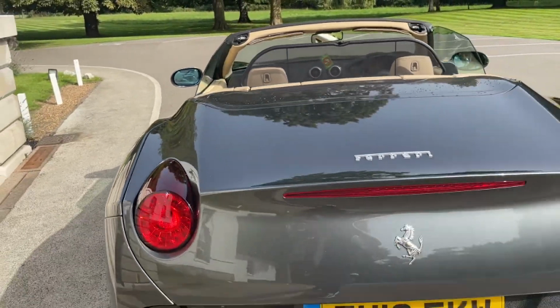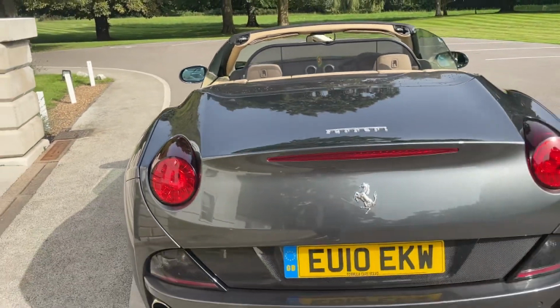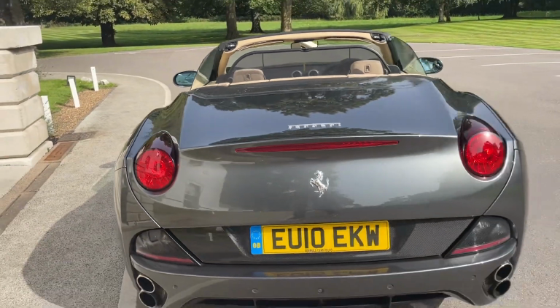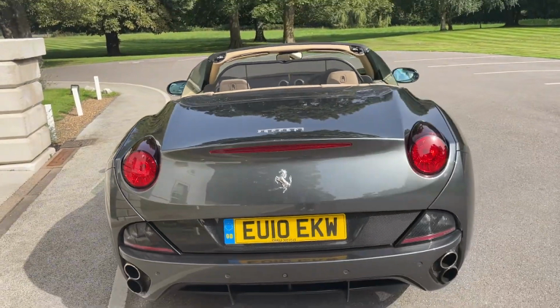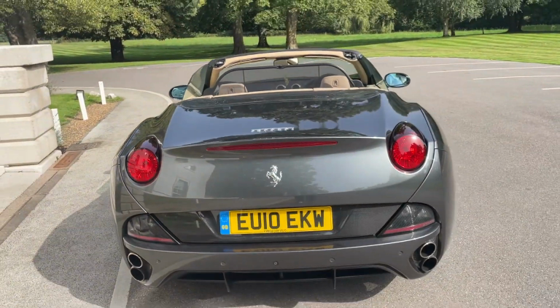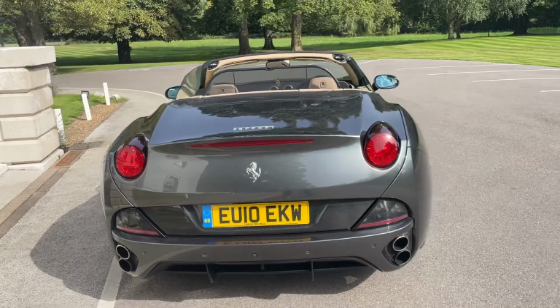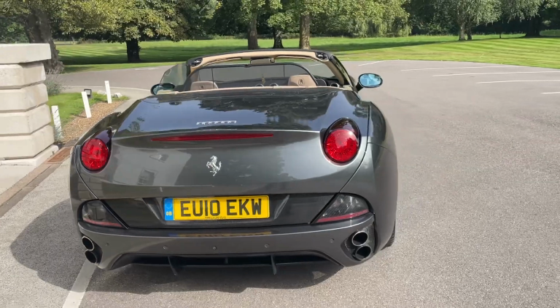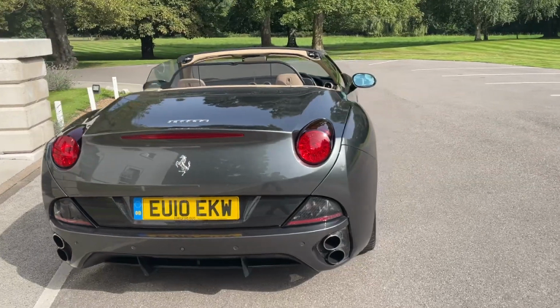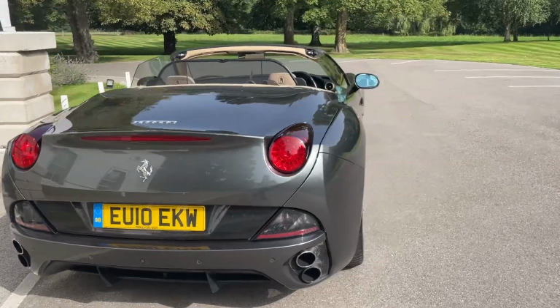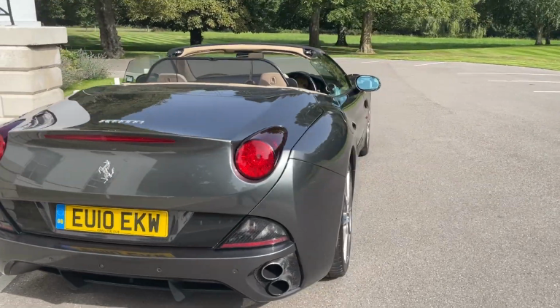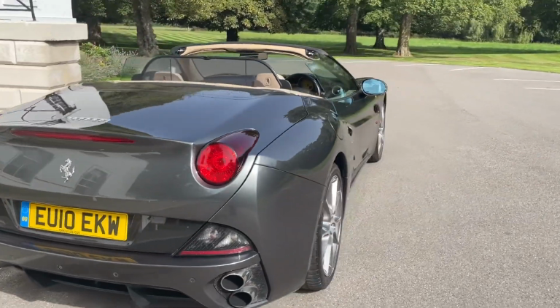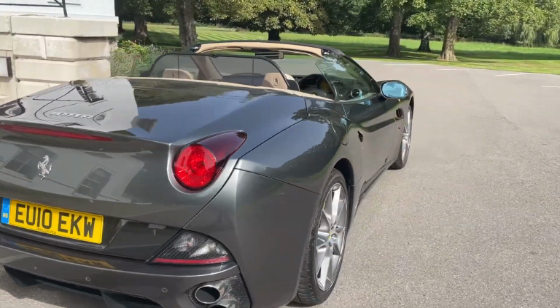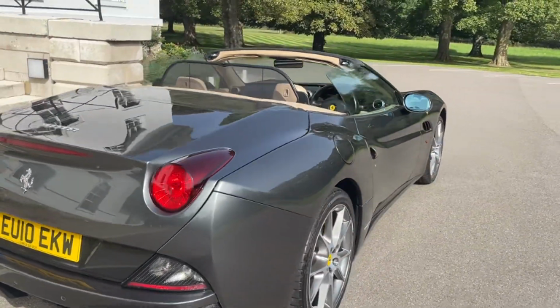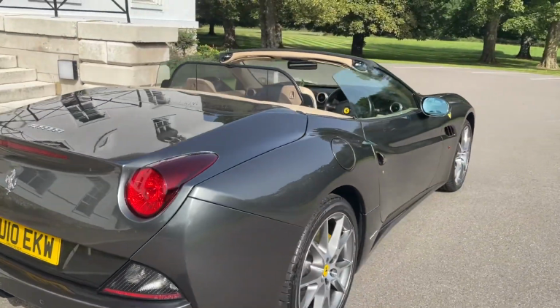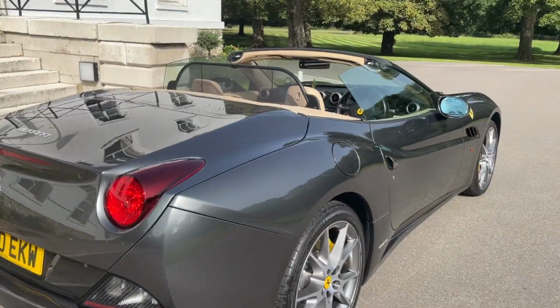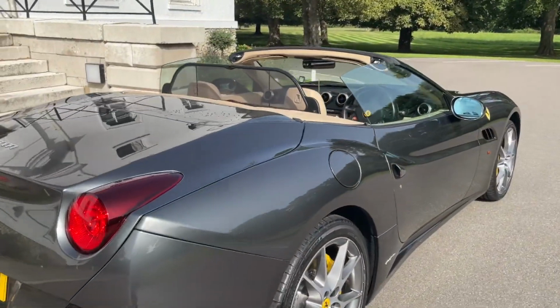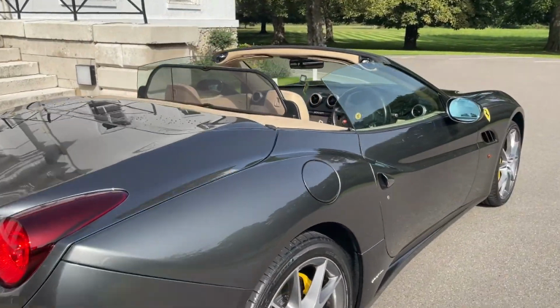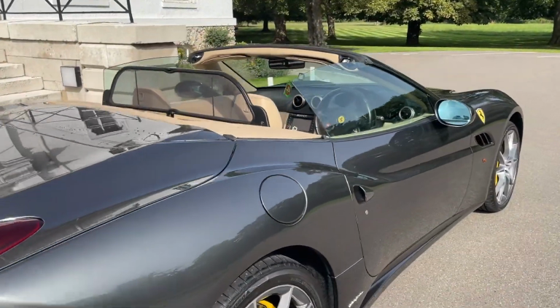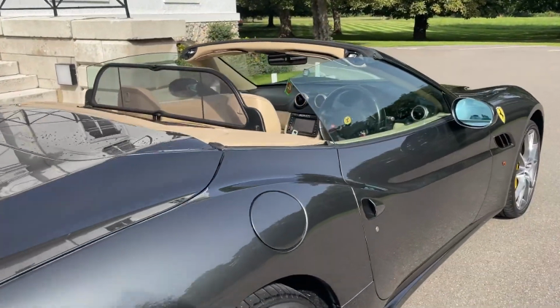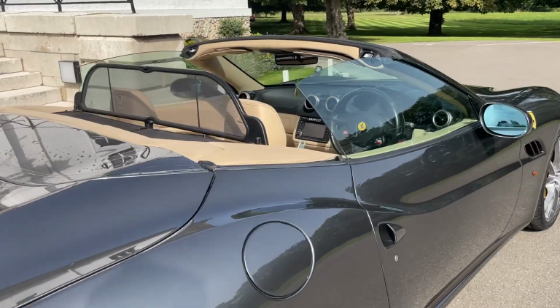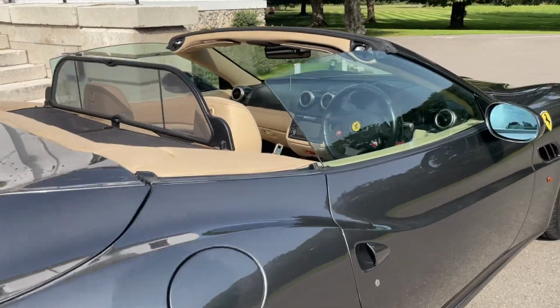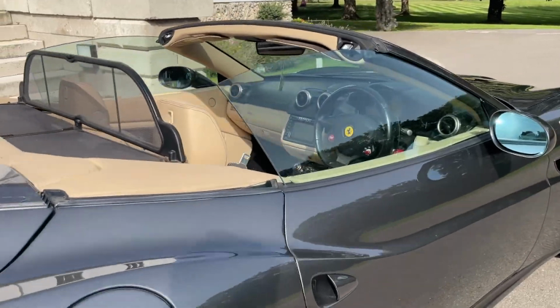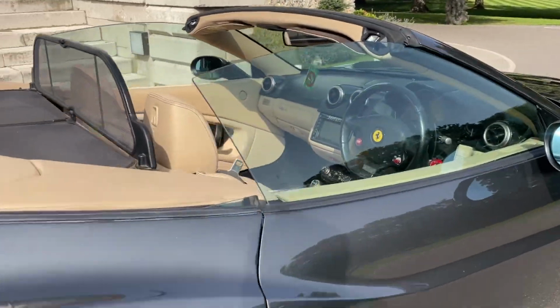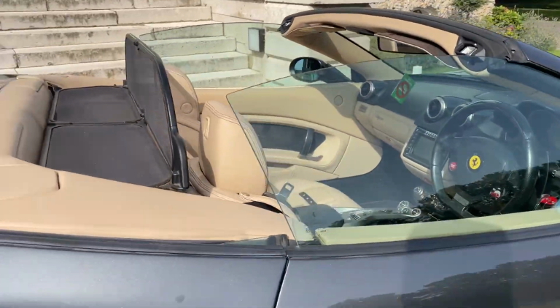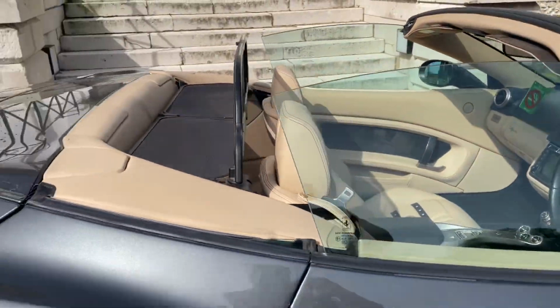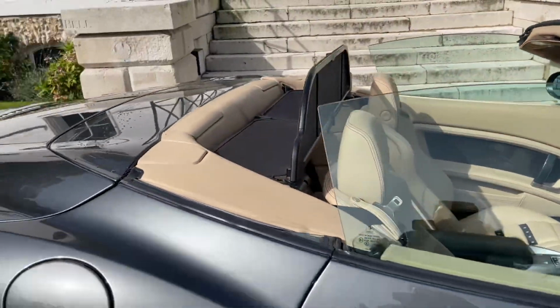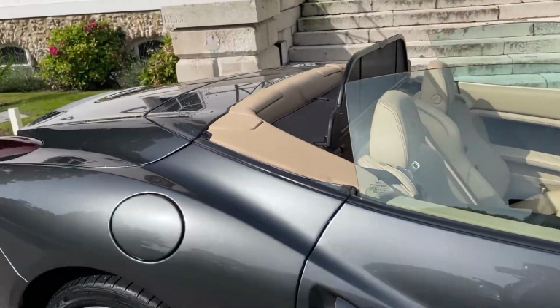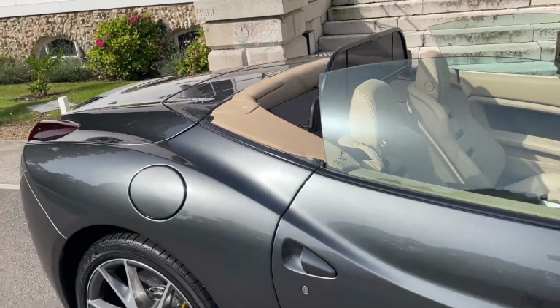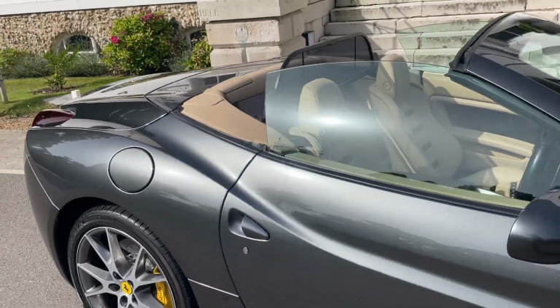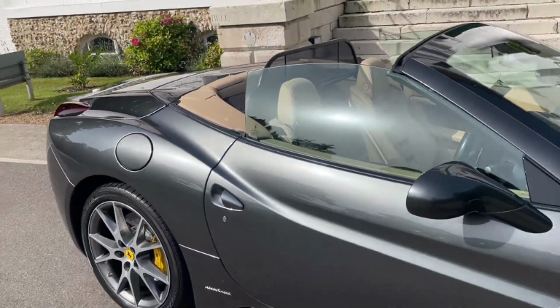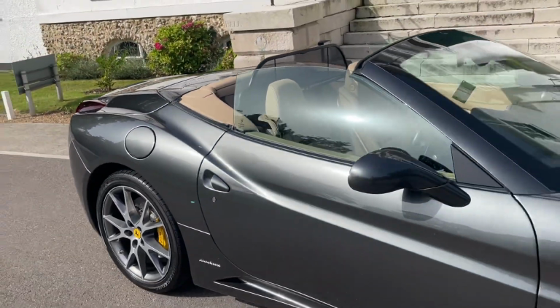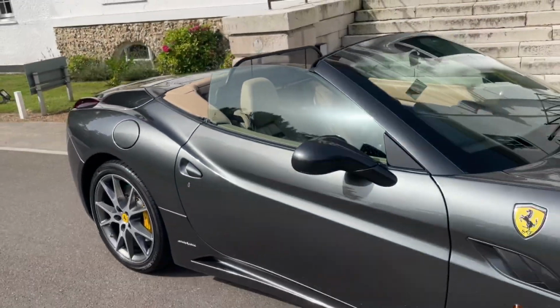It's absolutely immaculate. It's got a full service history — it's all listed on our website, what the service history is. Have a look on there. It's going up for sale for £64,999.